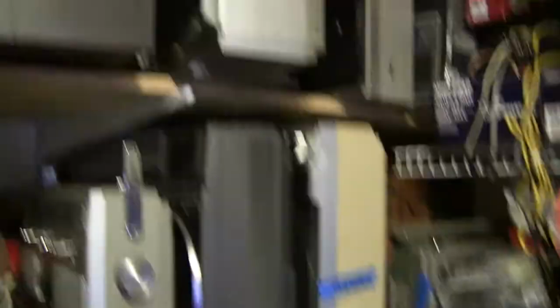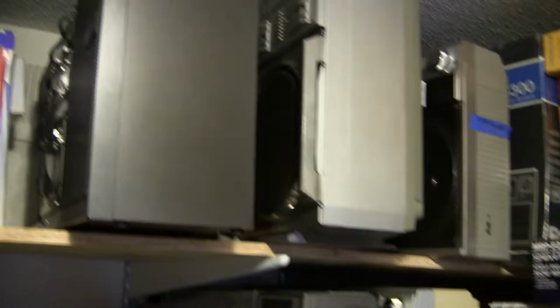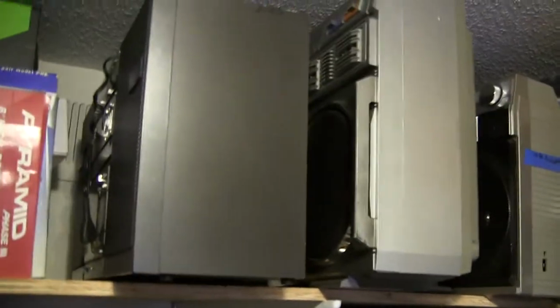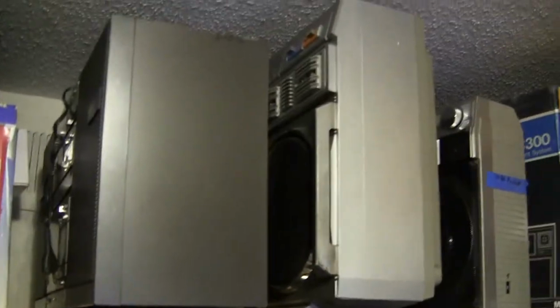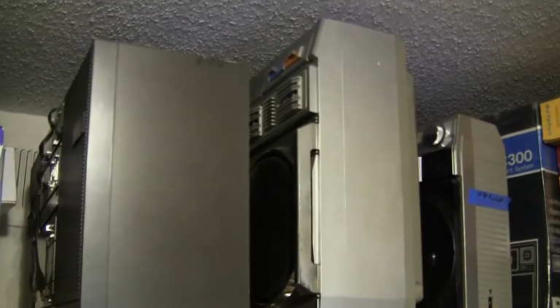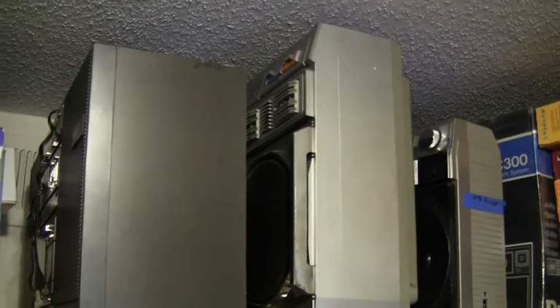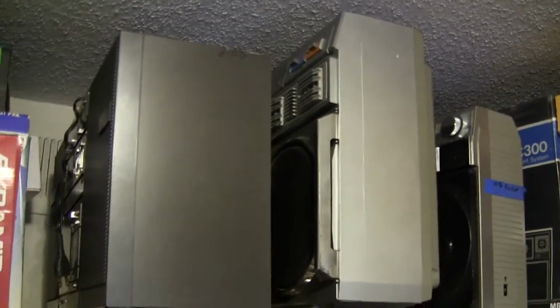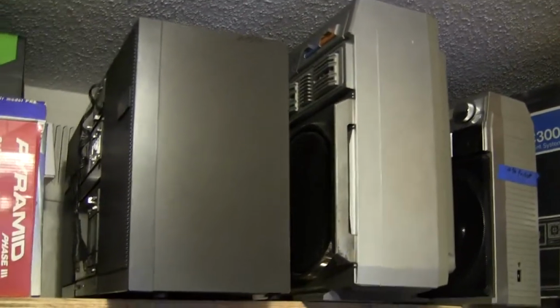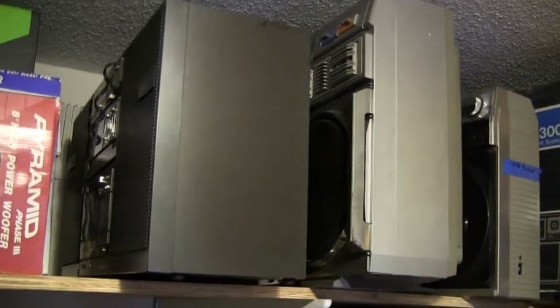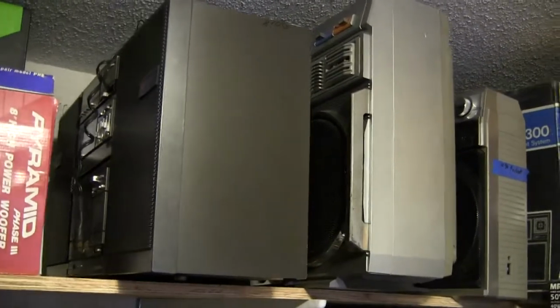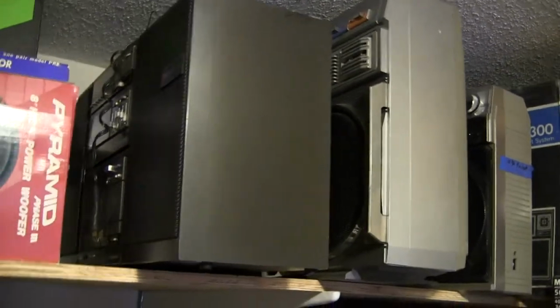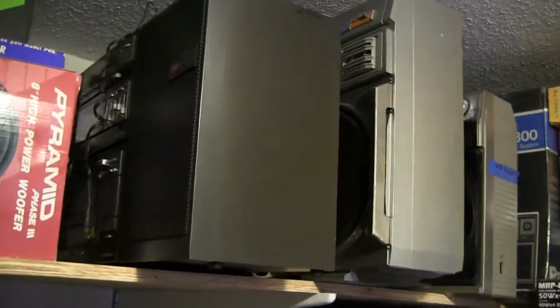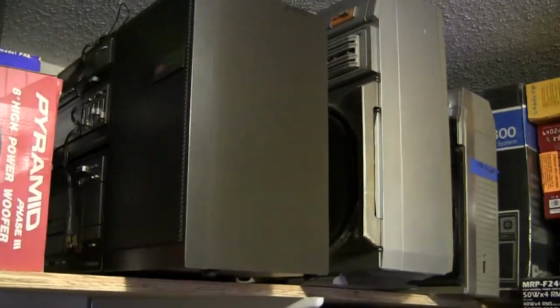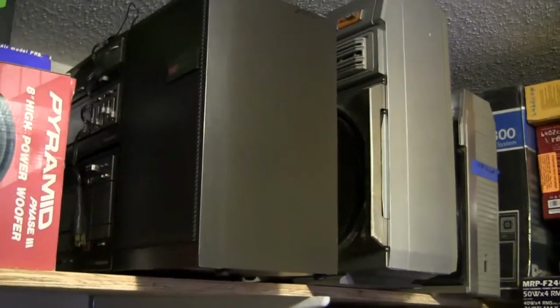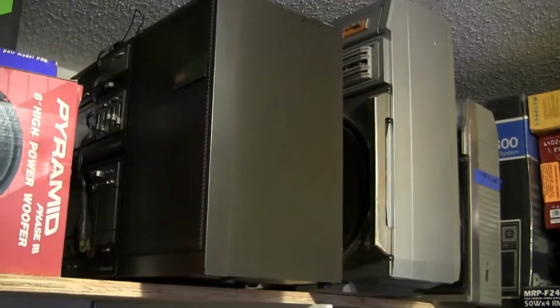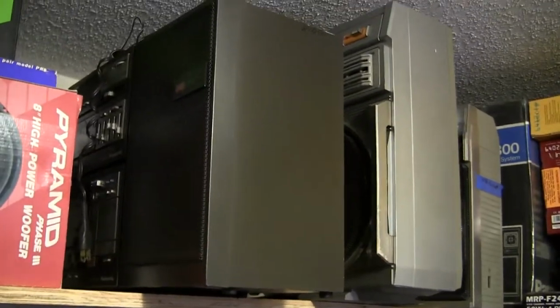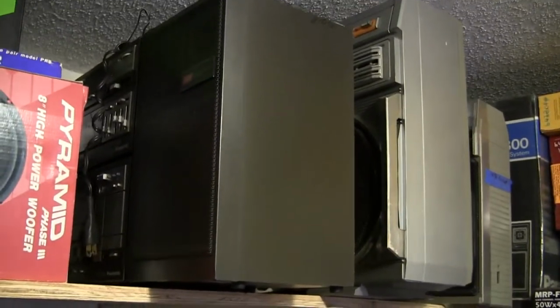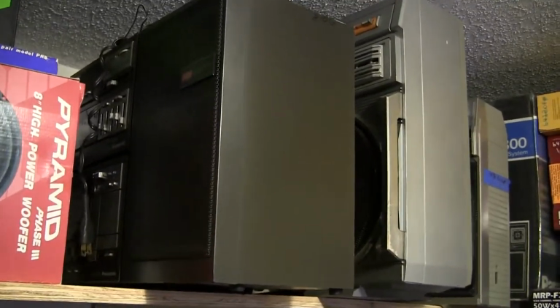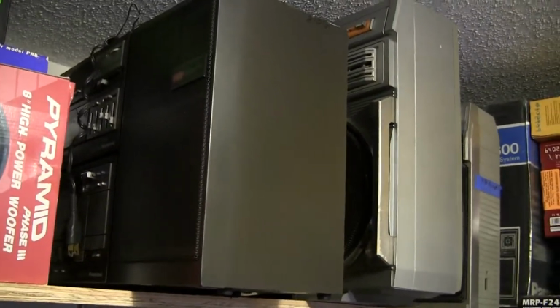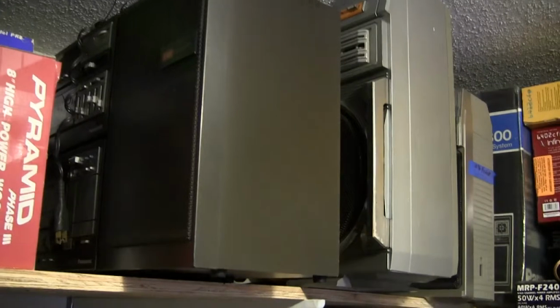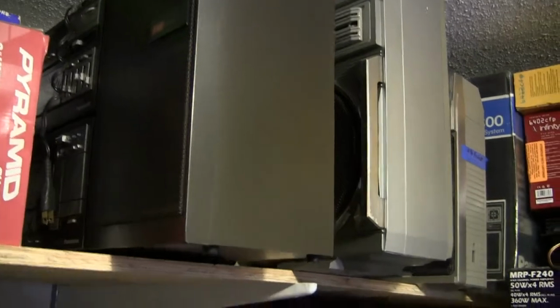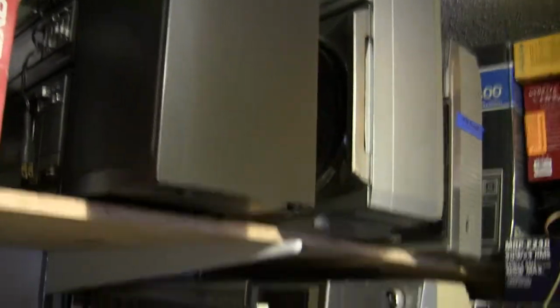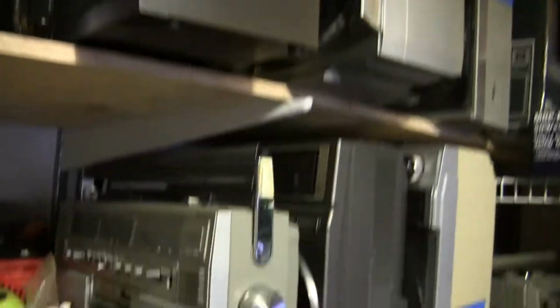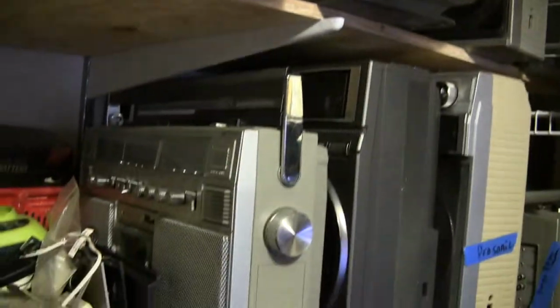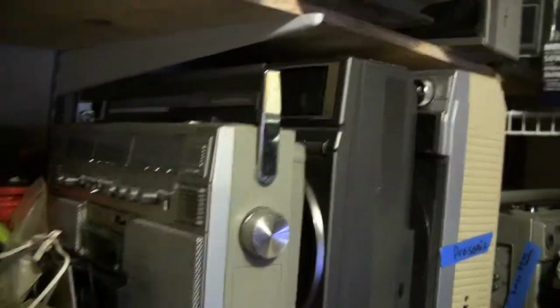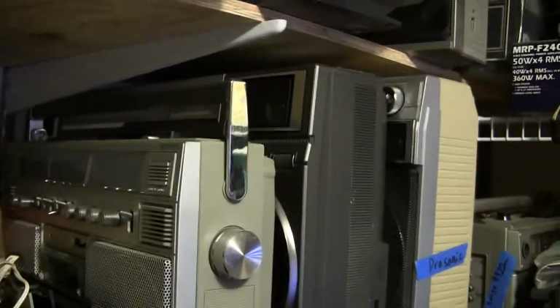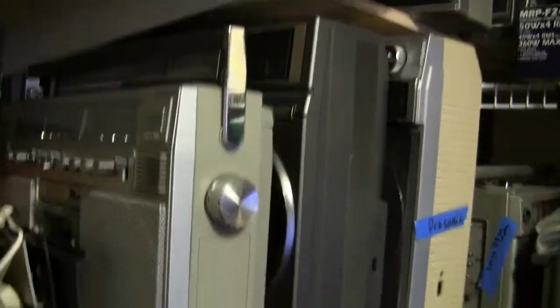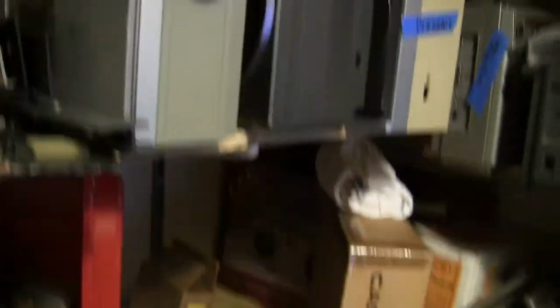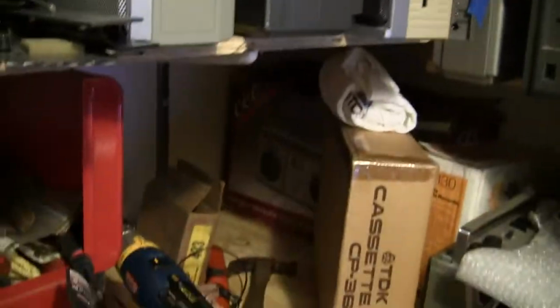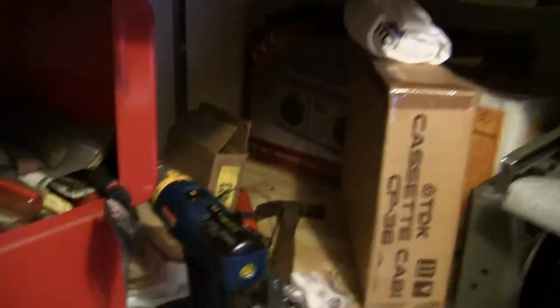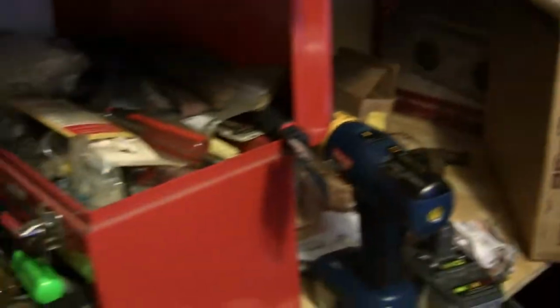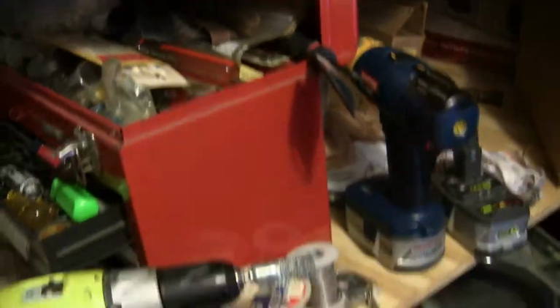And then I showed them the Canion and educated them about the Panasonic C300. And there's some of those and my tools.